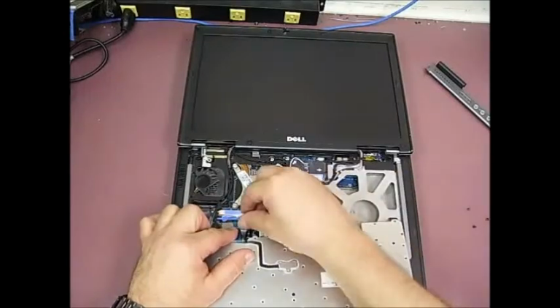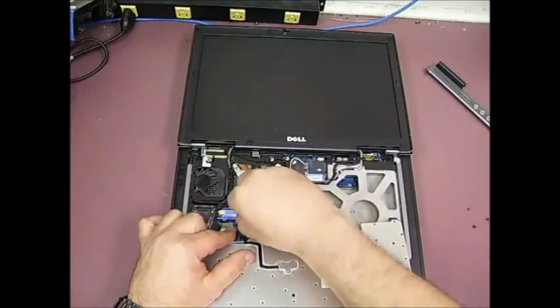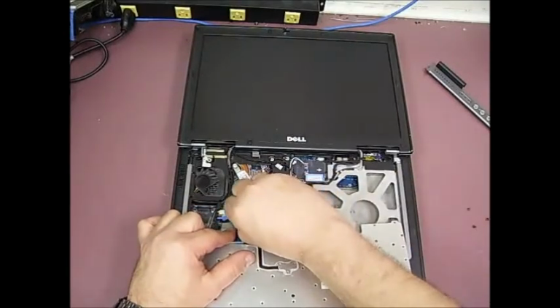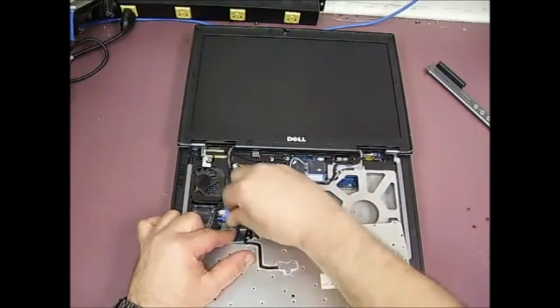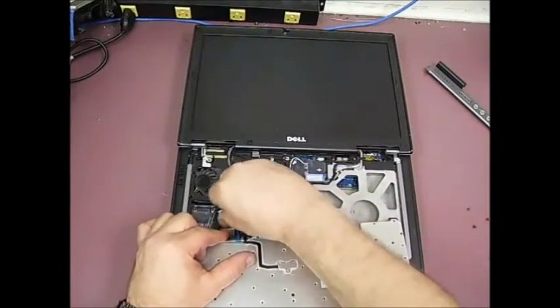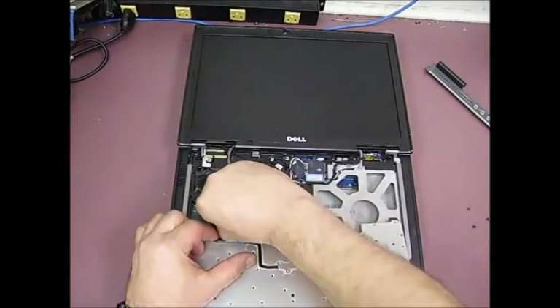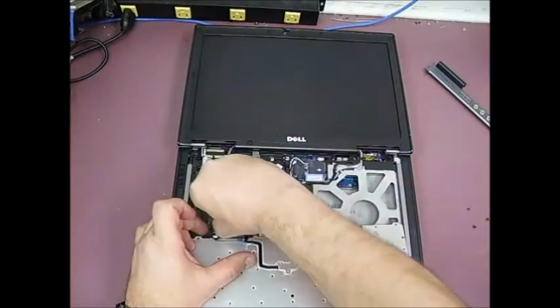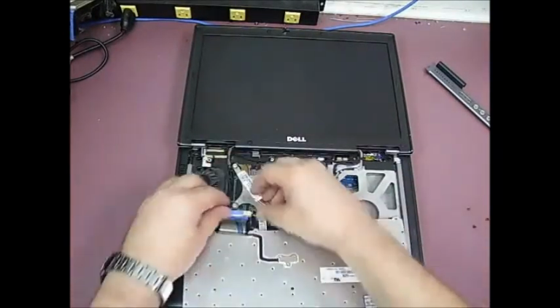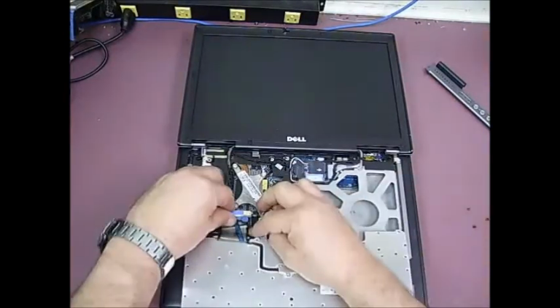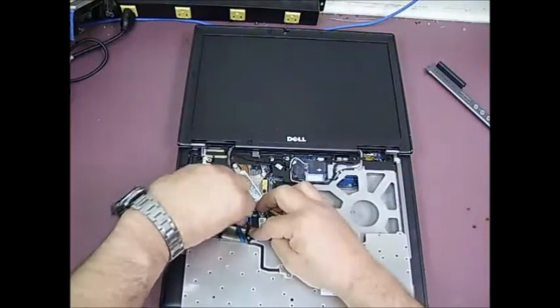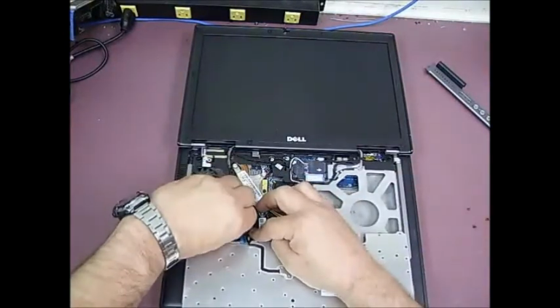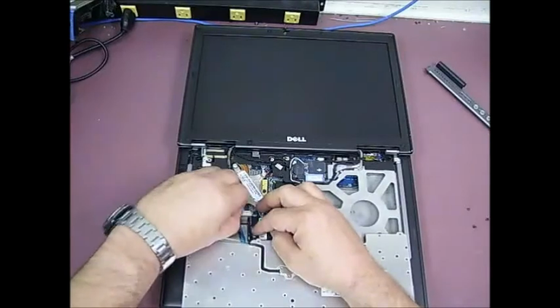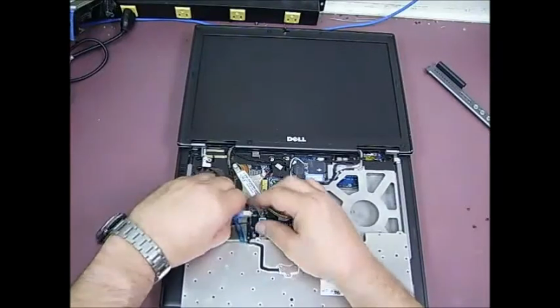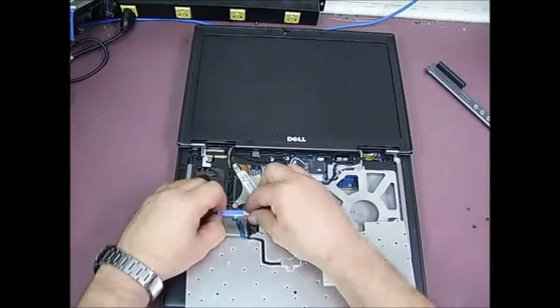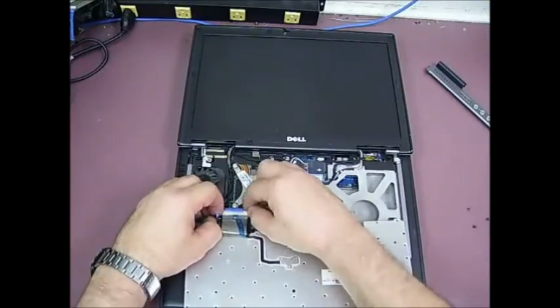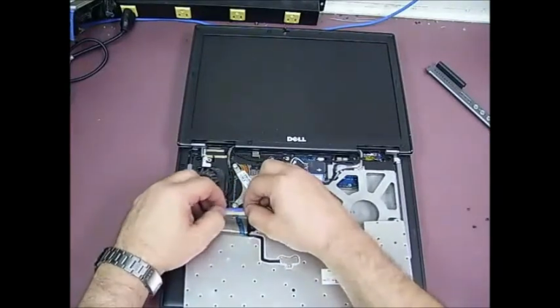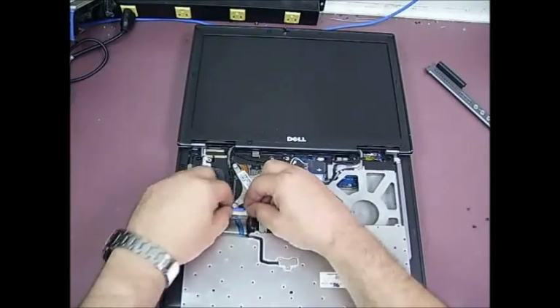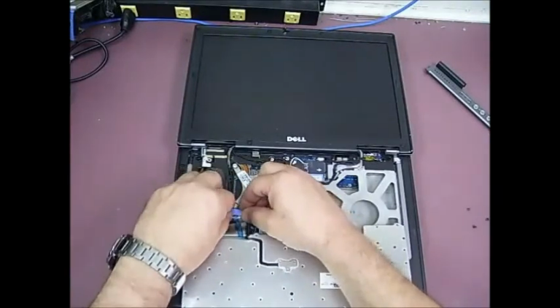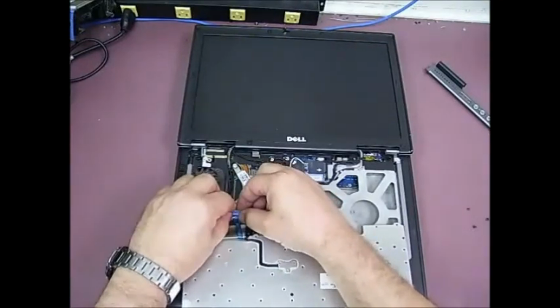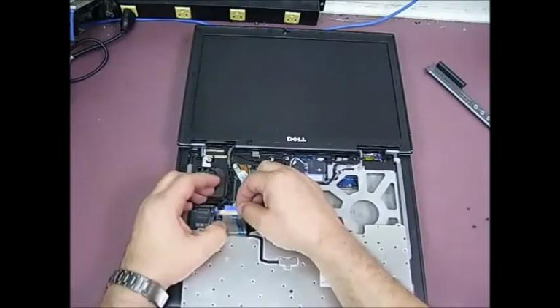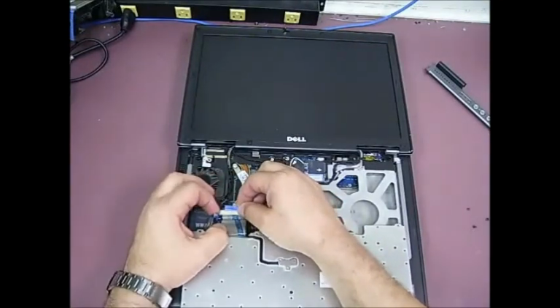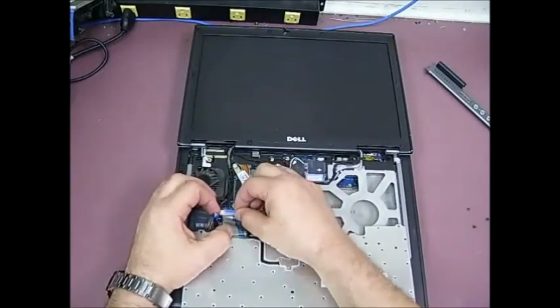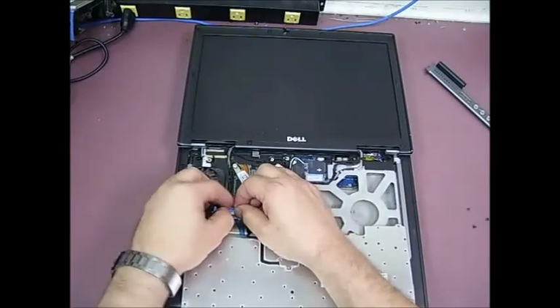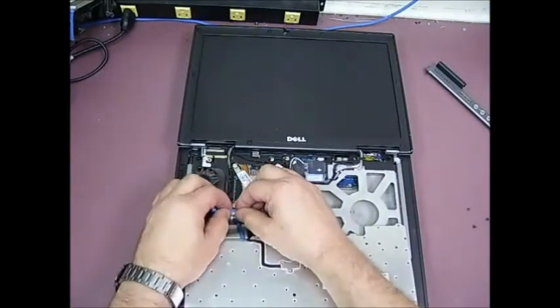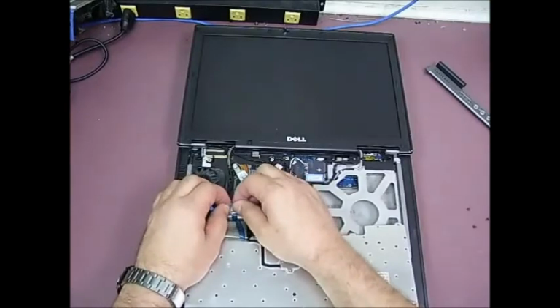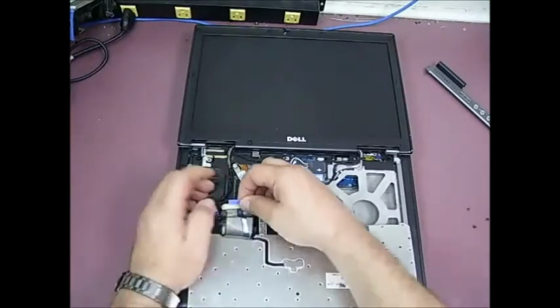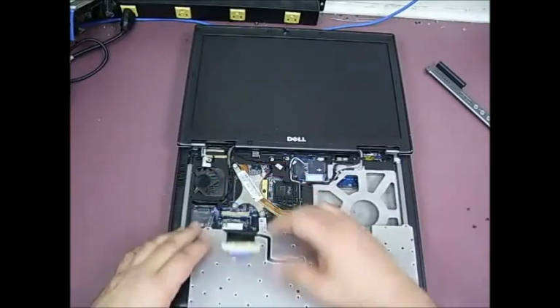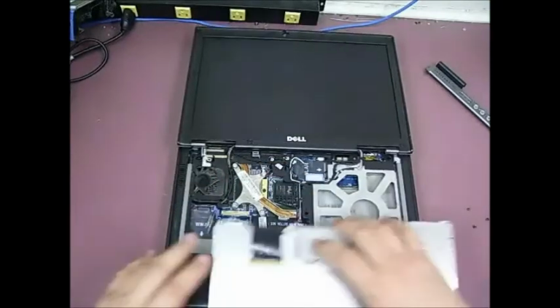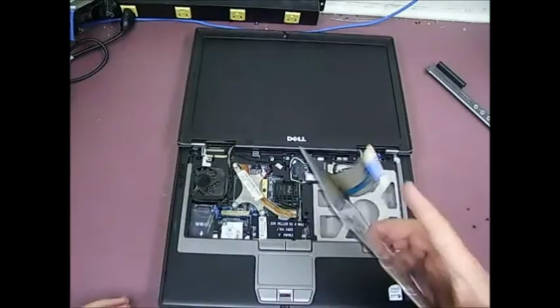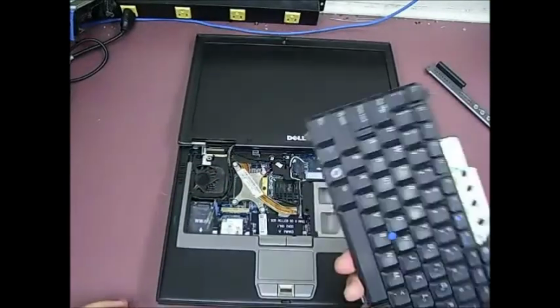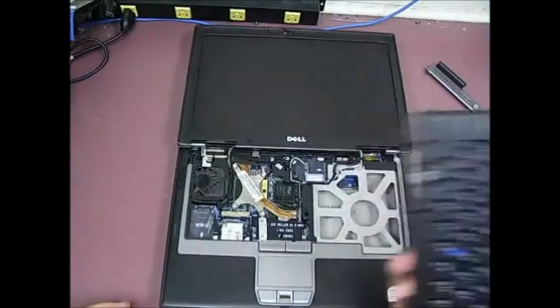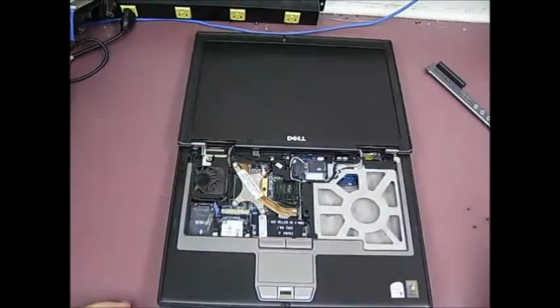There's a little plastic catch that holds it in place. And then you grab hold of this purple tab and just pull straight up. And the old keyboard can come out.